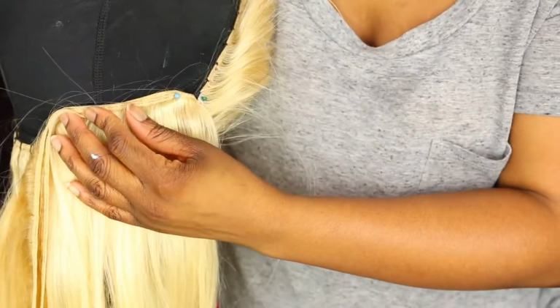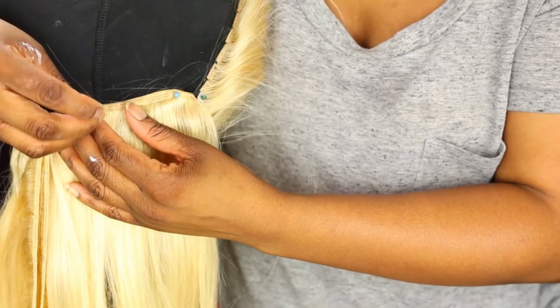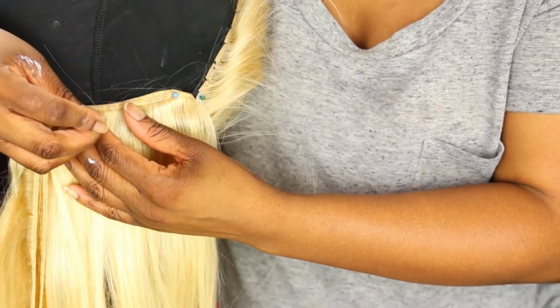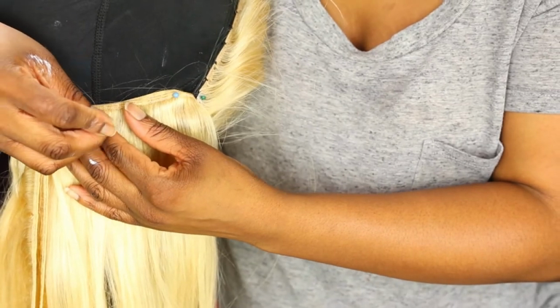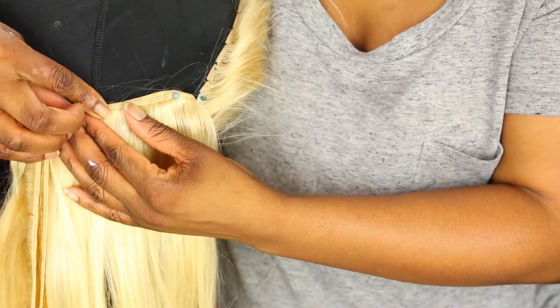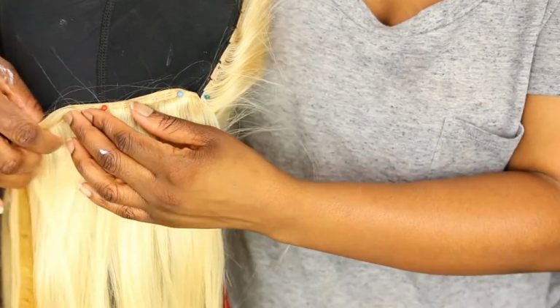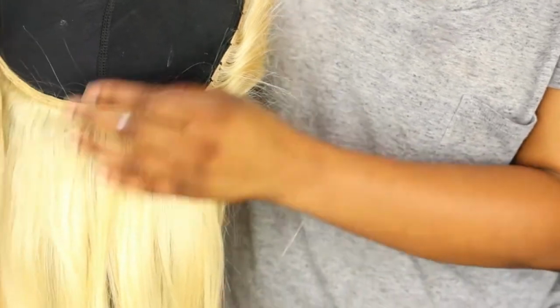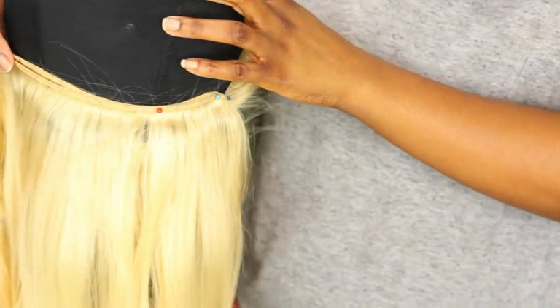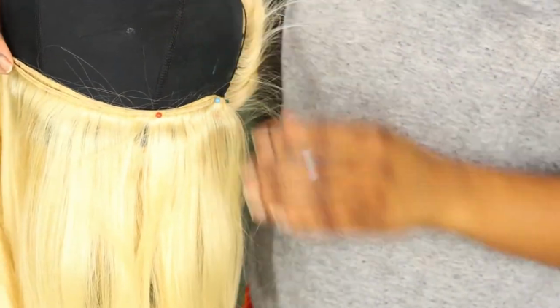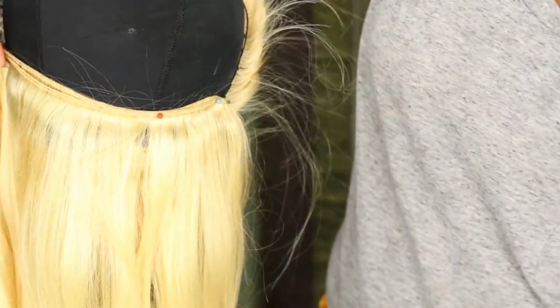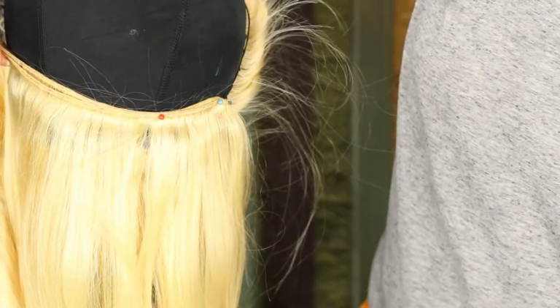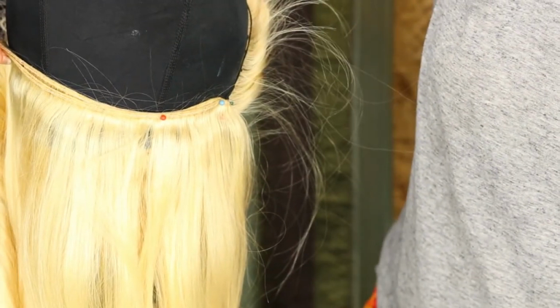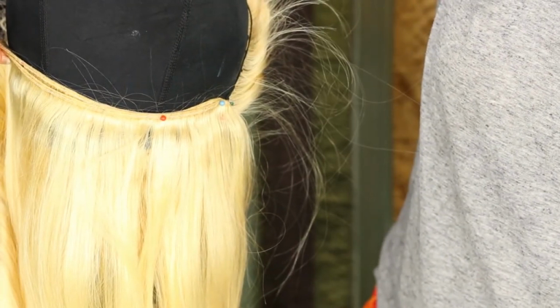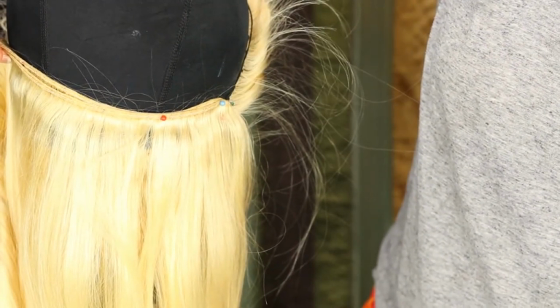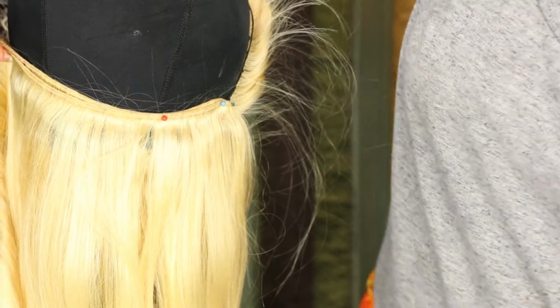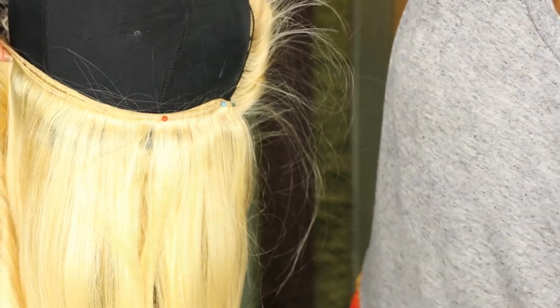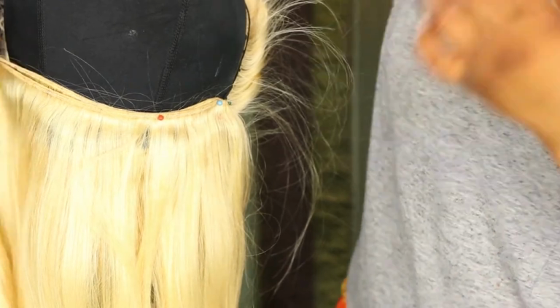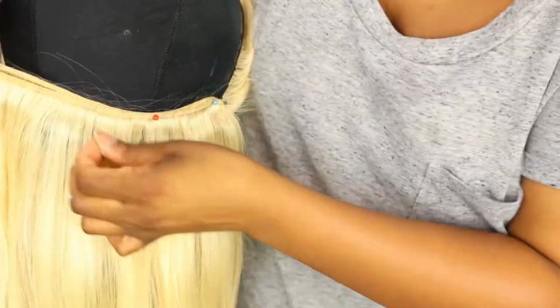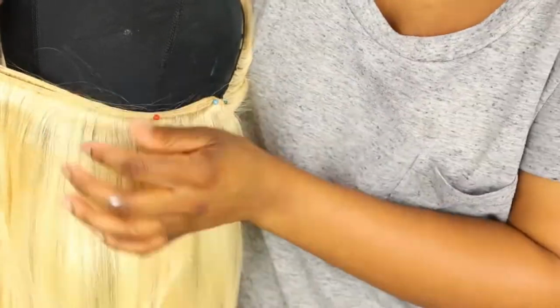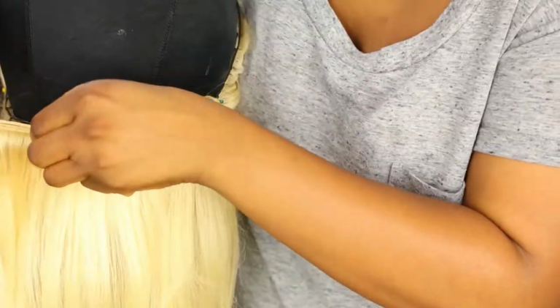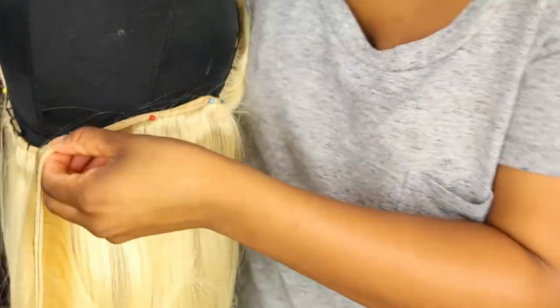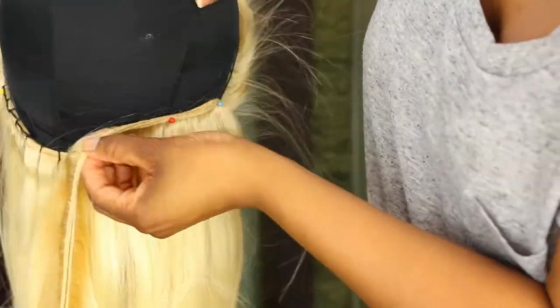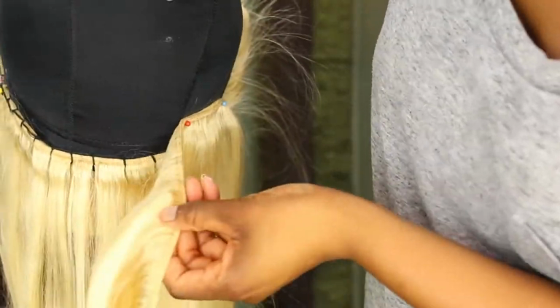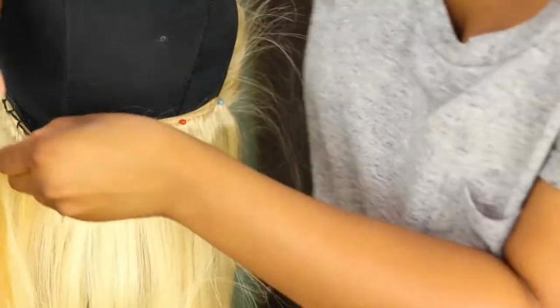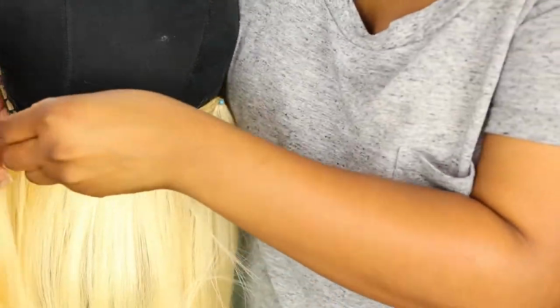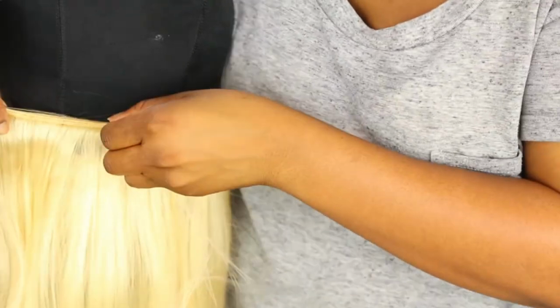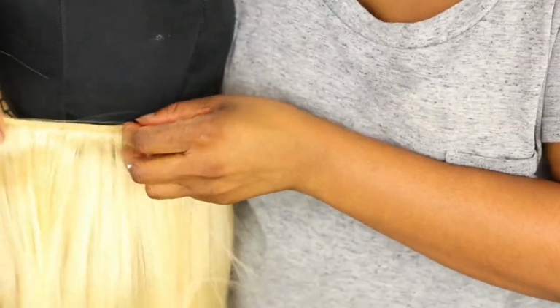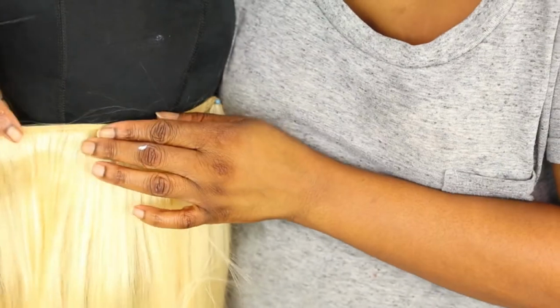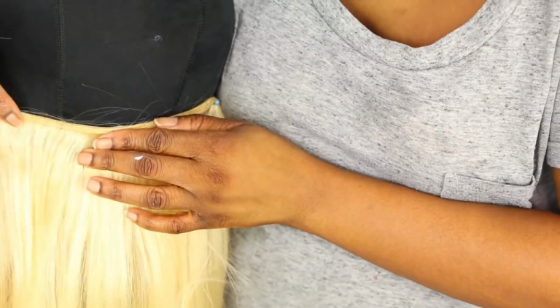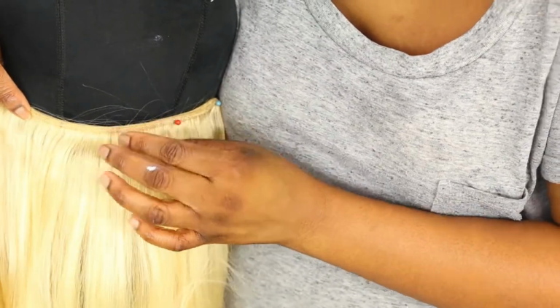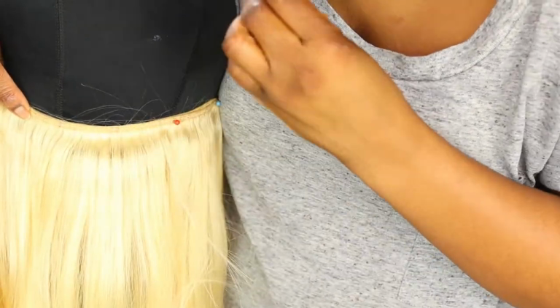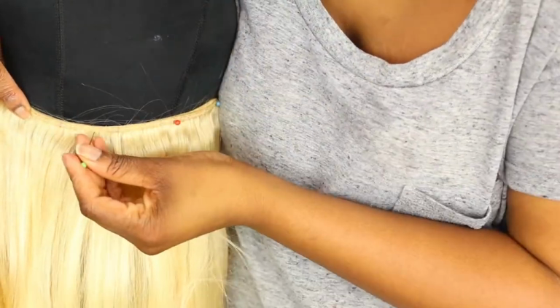You want to just keep folding over, or if you like to cut your tracks you can — but I like to fold my bundles over because it's easier for me. That way if I decide I want to reuse the bundle for something else I can just loosen it up and have my full bundle intact.